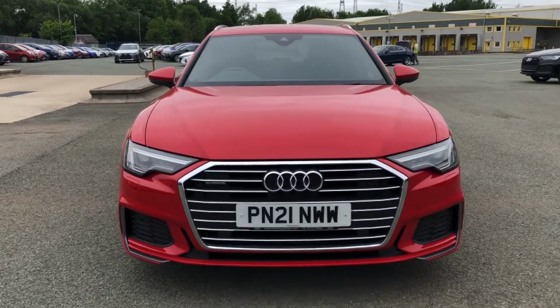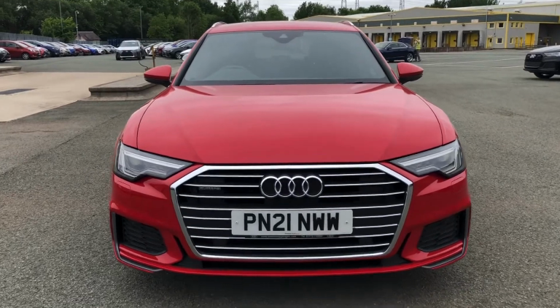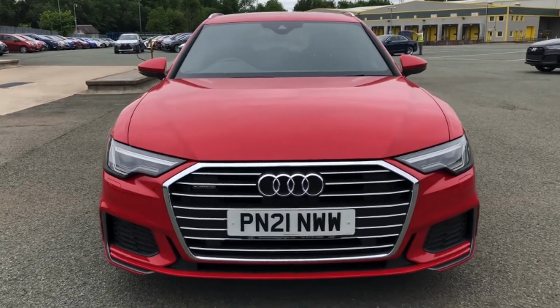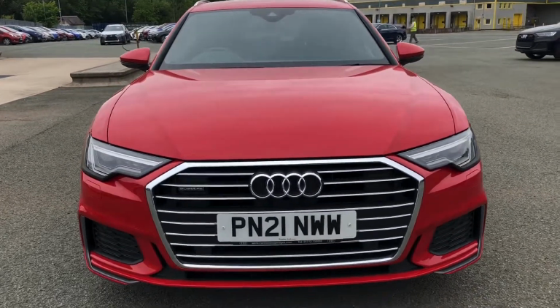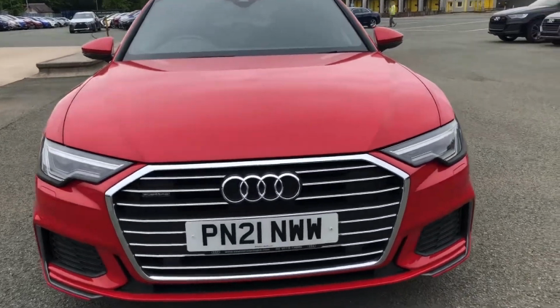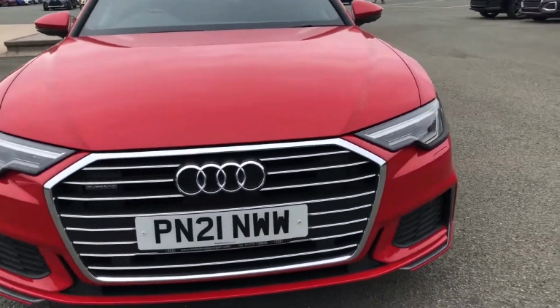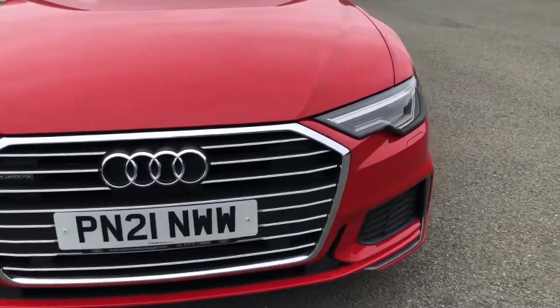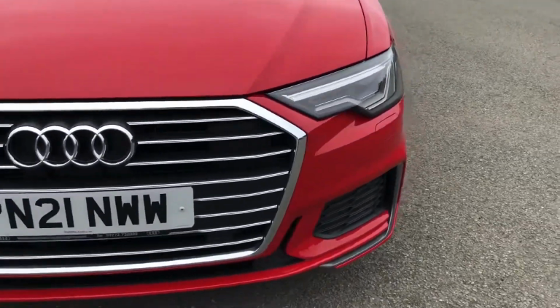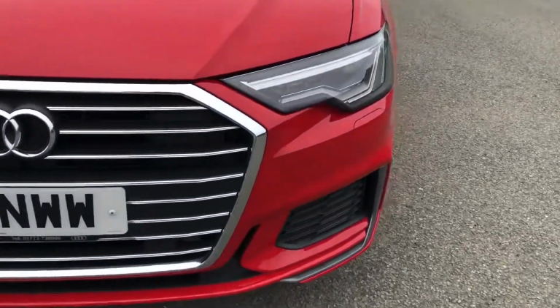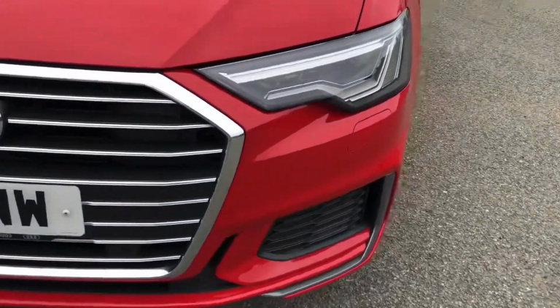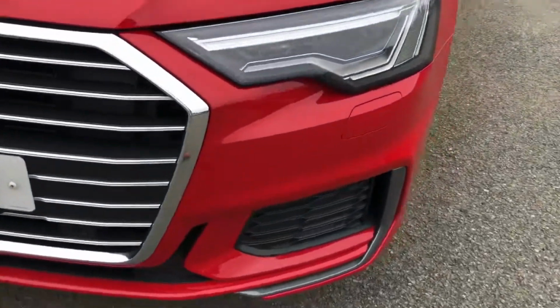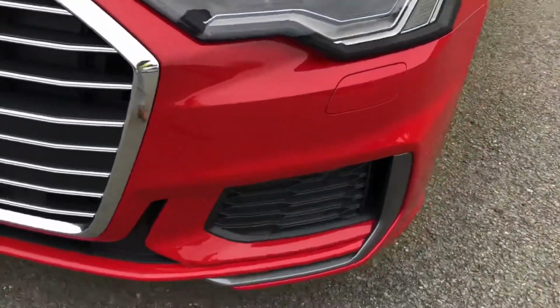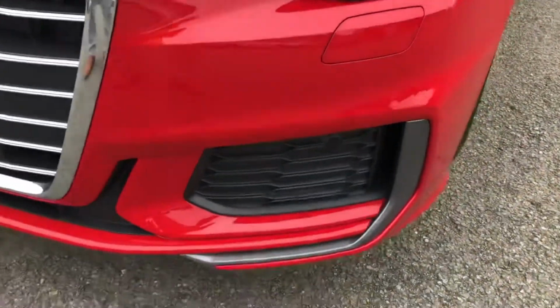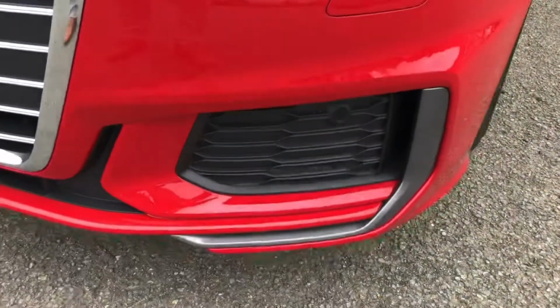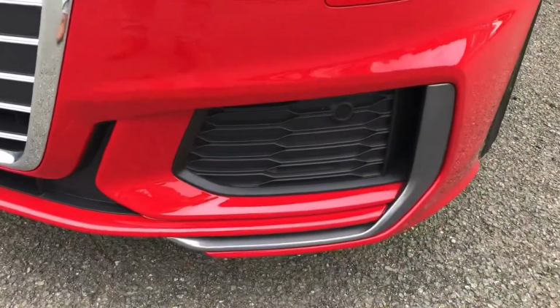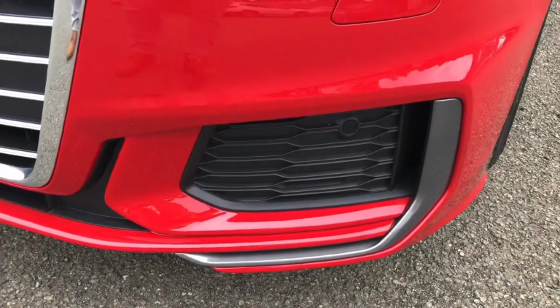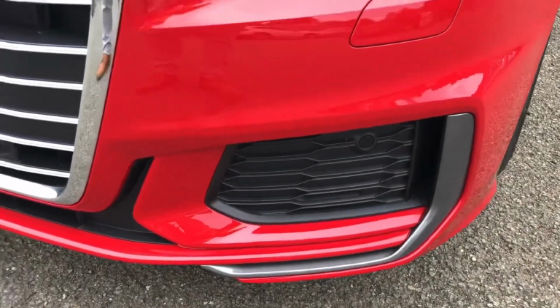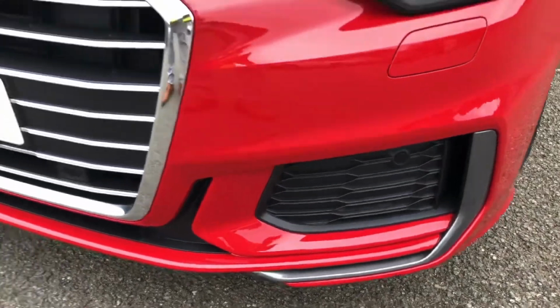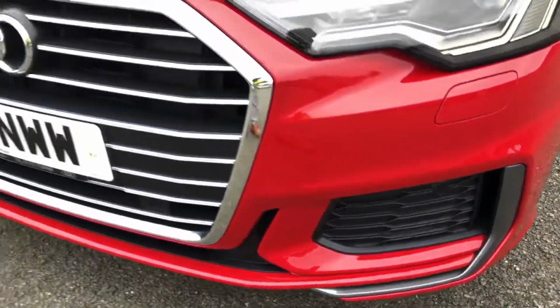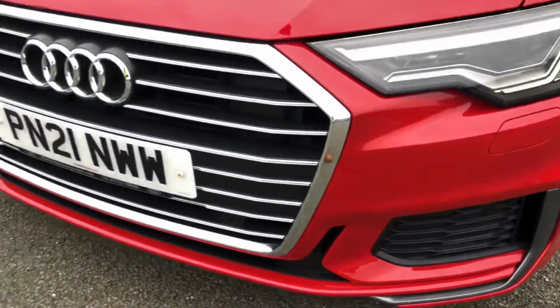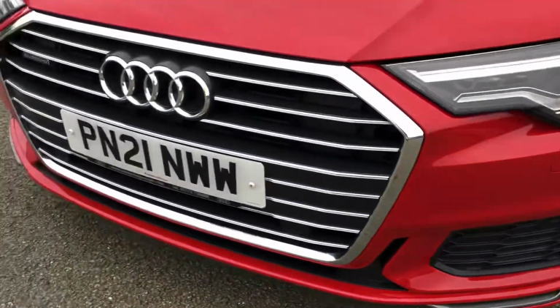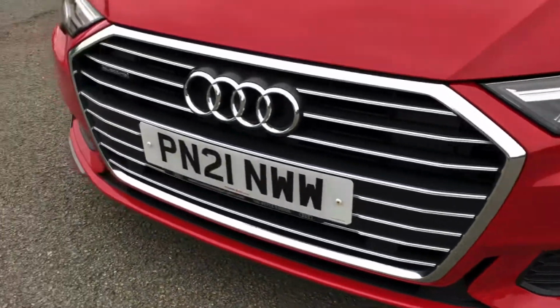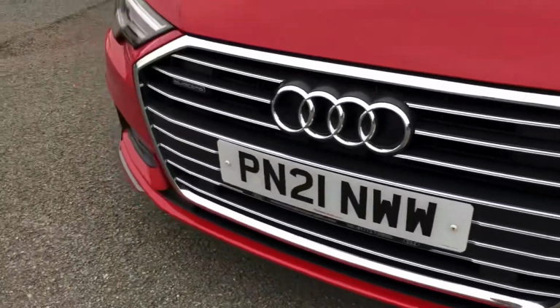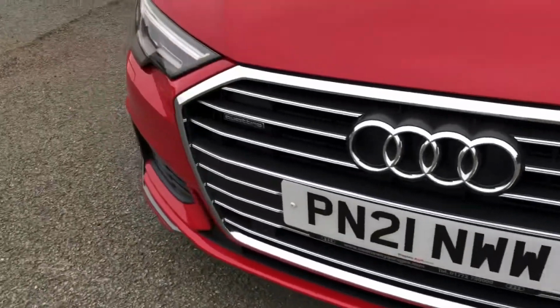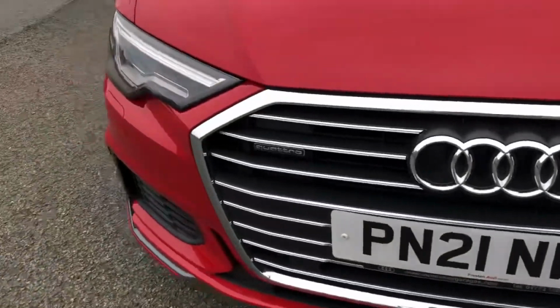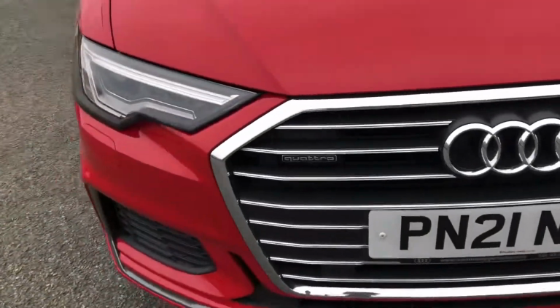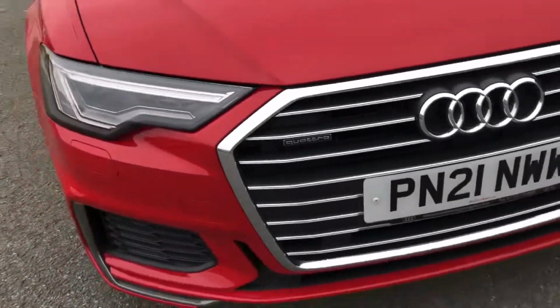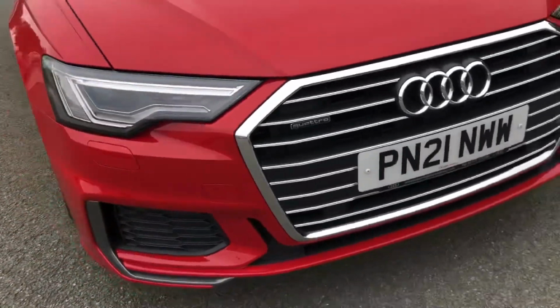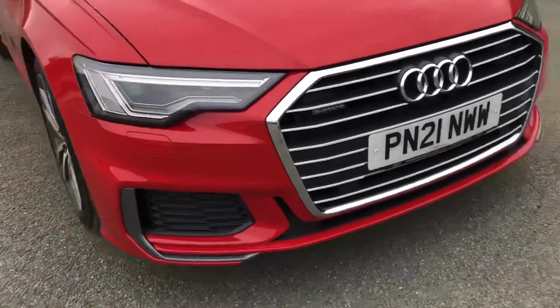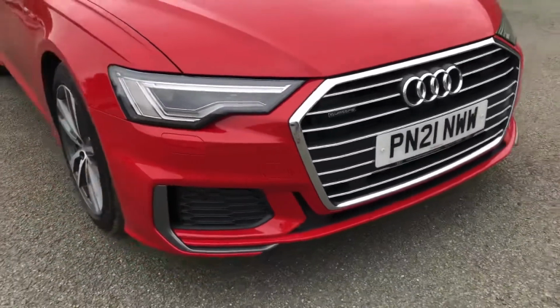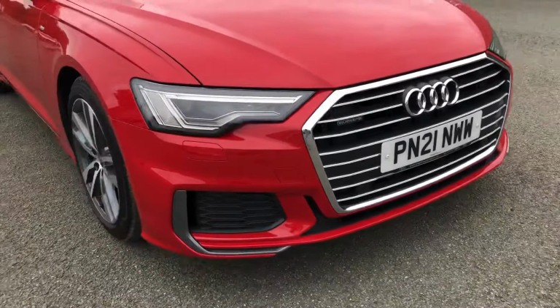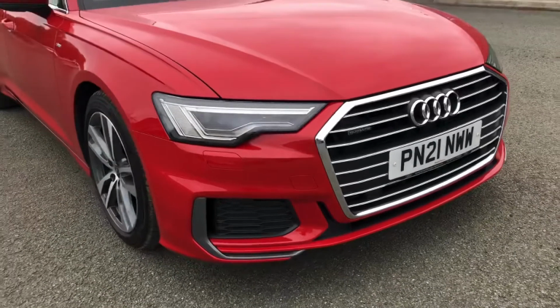This model has had one previous owner. Starting at the front of the car, we have the S-Line enhanced exterior styling, including the air intakes in the grilles, radiated grille and front bumper, giving this the most stylish front-end over the Sport model.